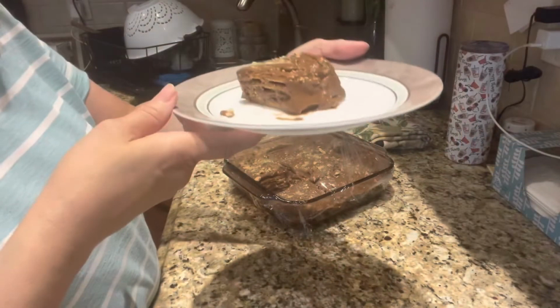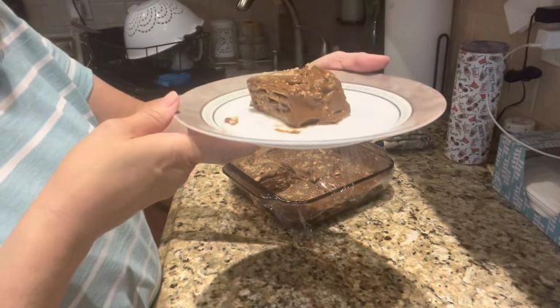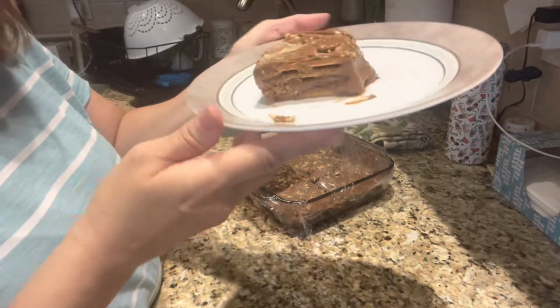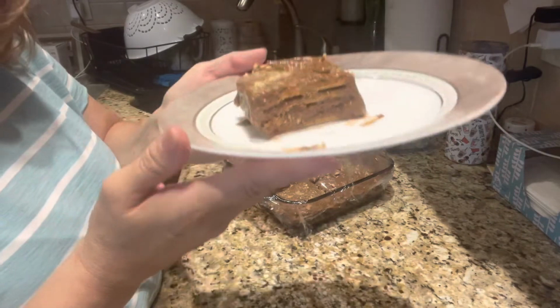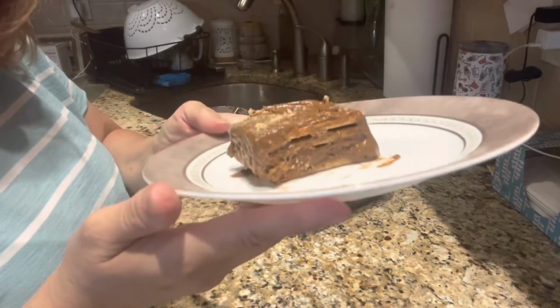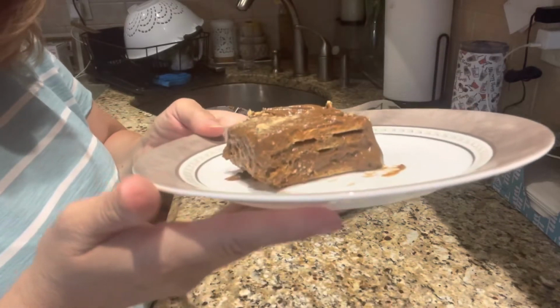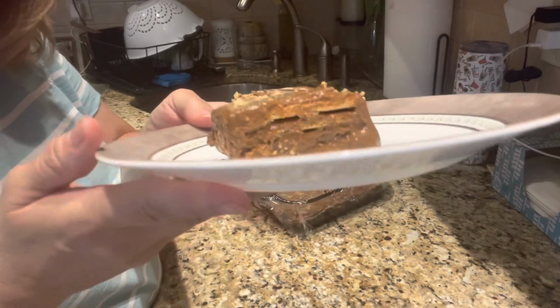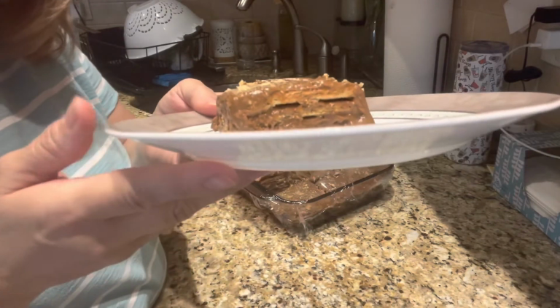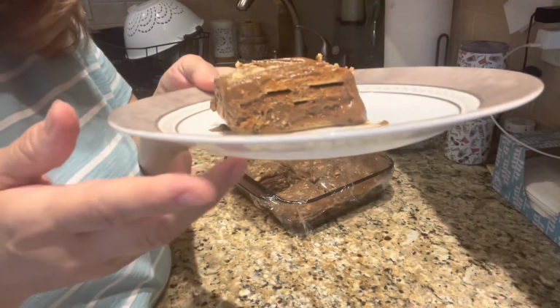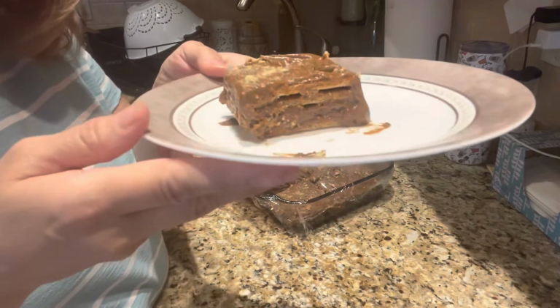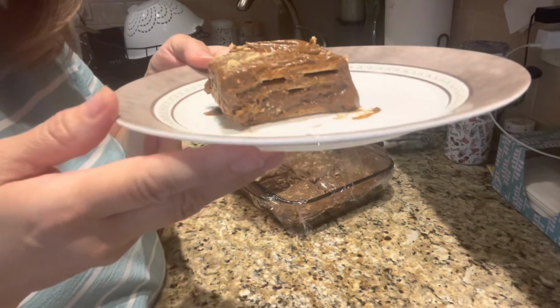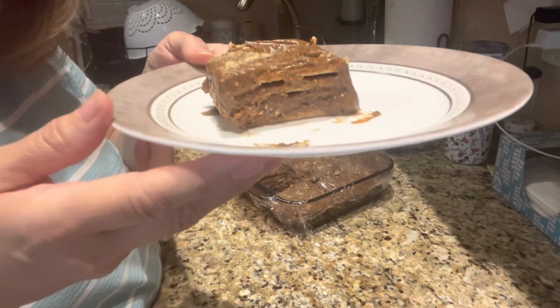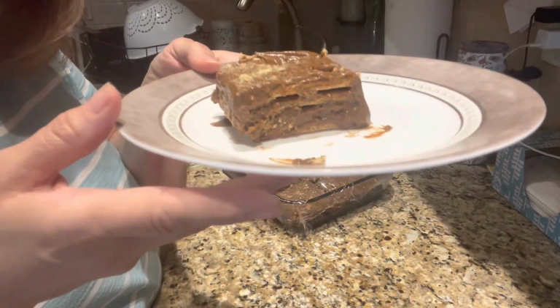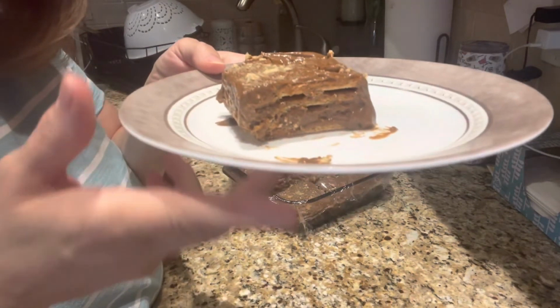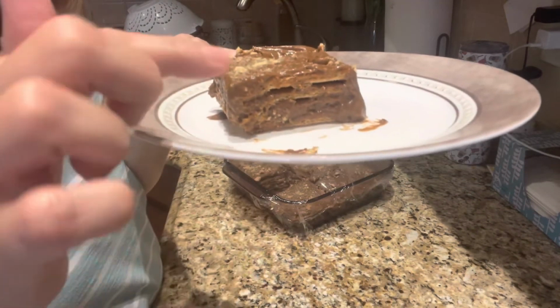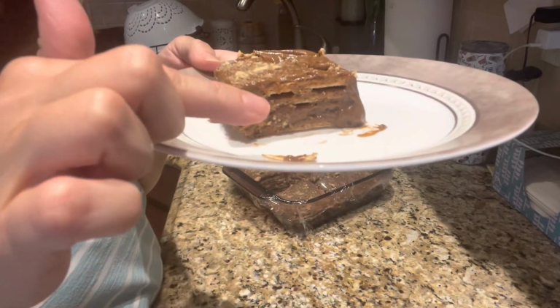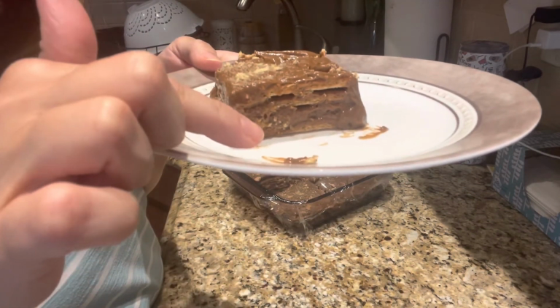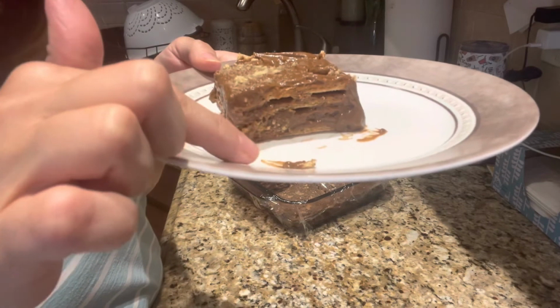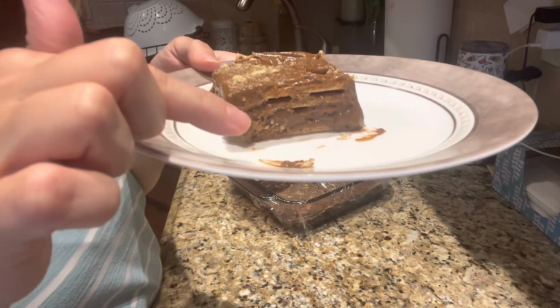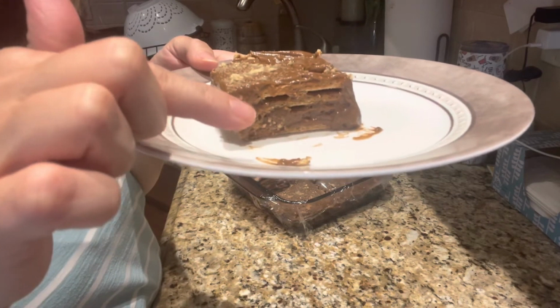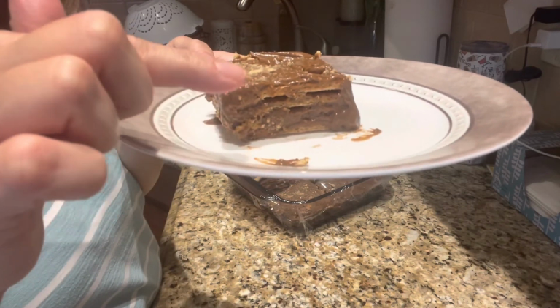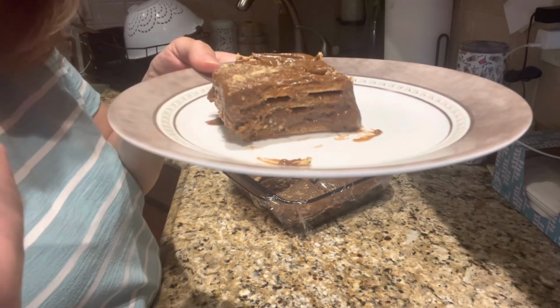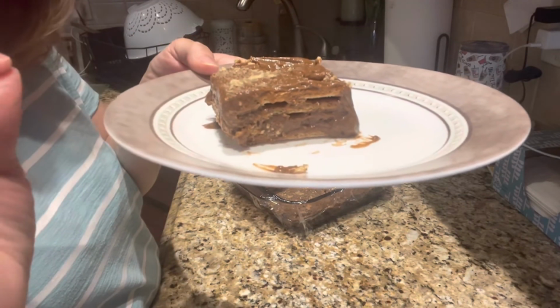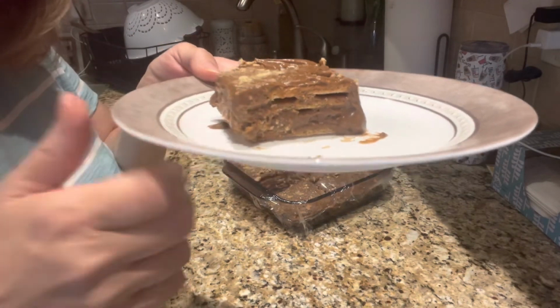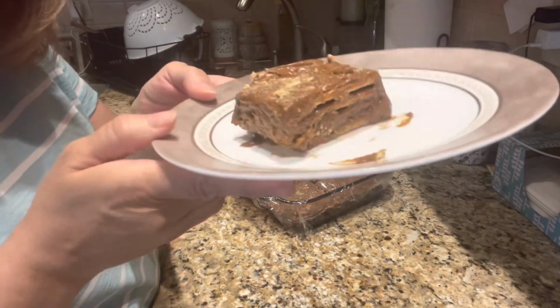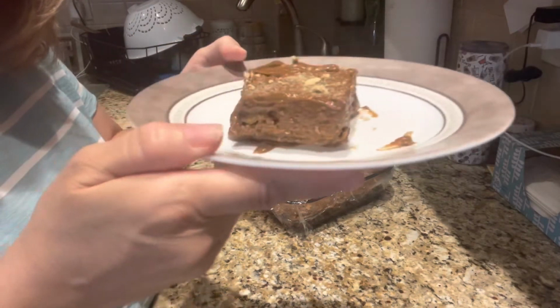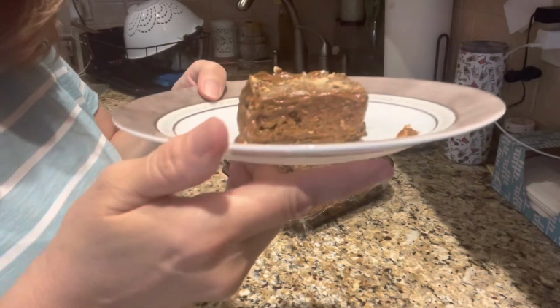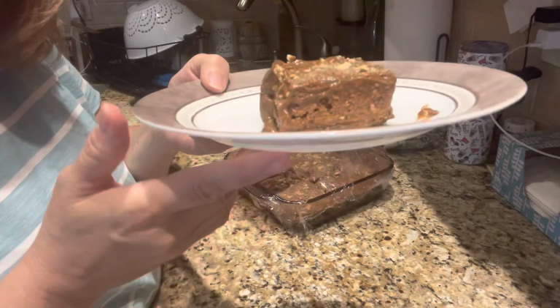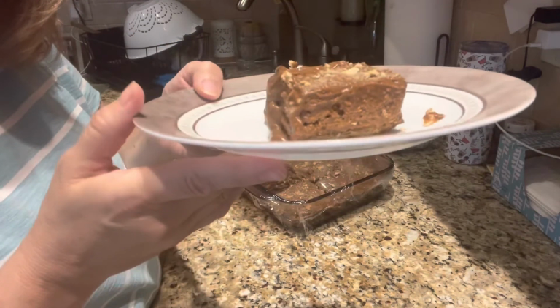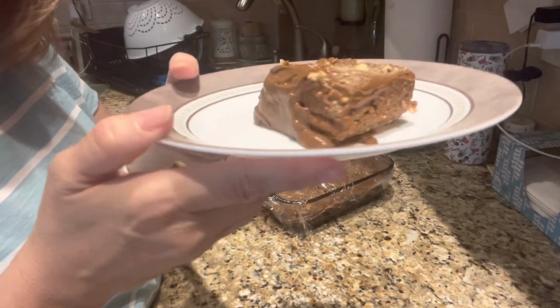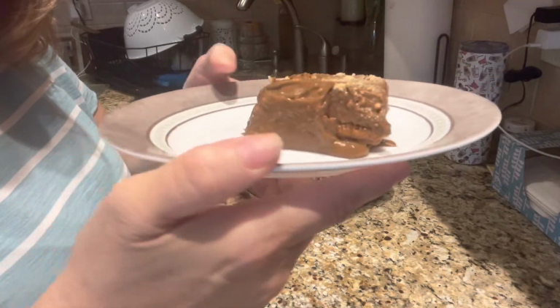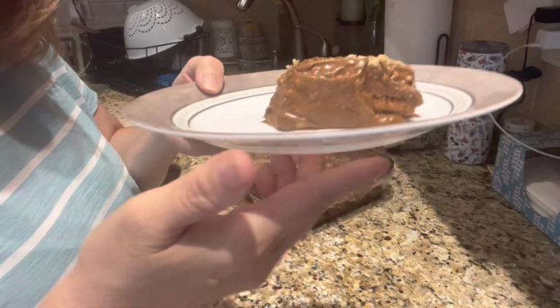If you're watching and haven't subscribed yet, please consider subscribing — I'd love to have you as part of my family here. Thank you so much. Now let's get back to the recipe! I sliced up a small piece just to show you what it looks like from the inside, and you can see the layers of graham crackers with chocolate pudding in between — it looks delicious!